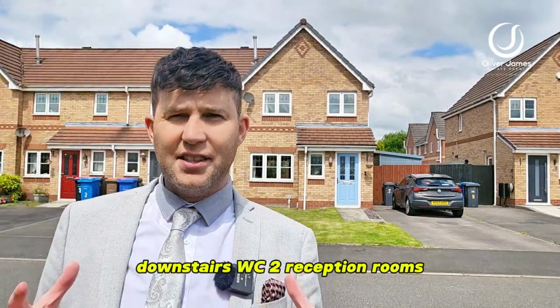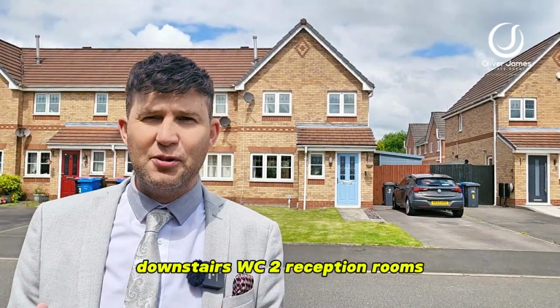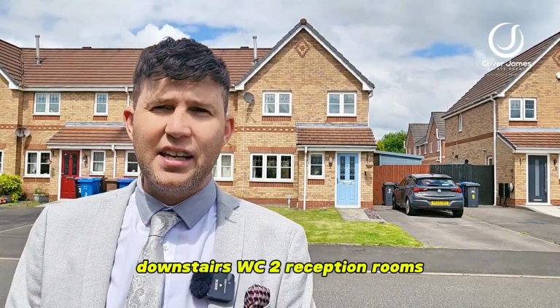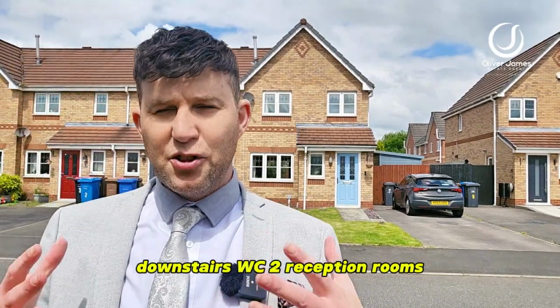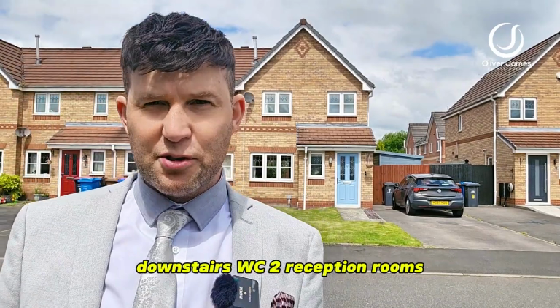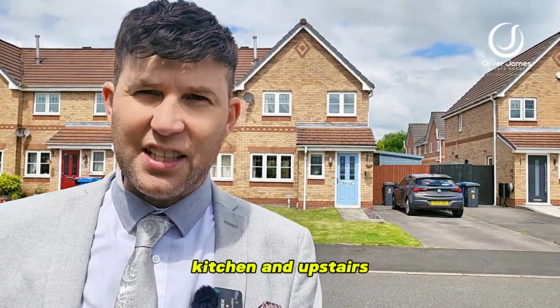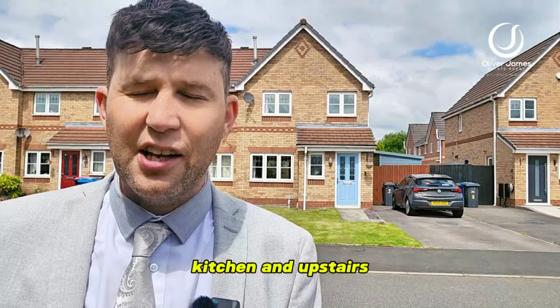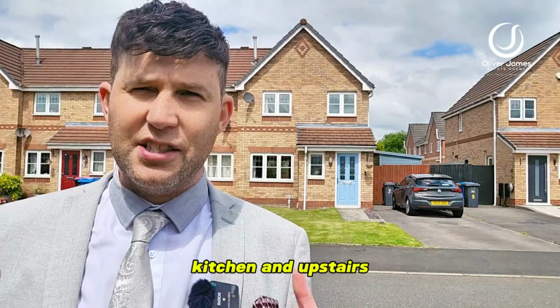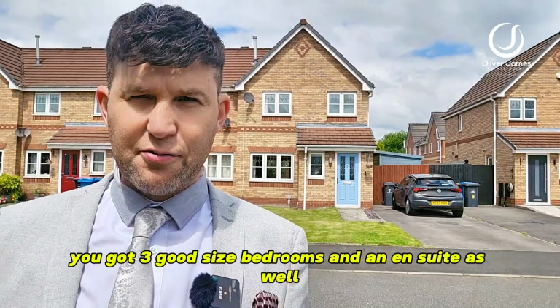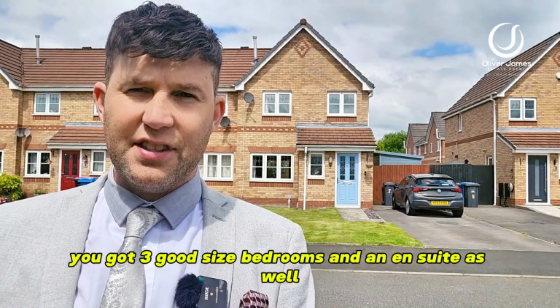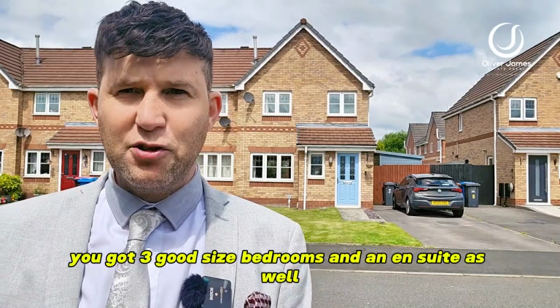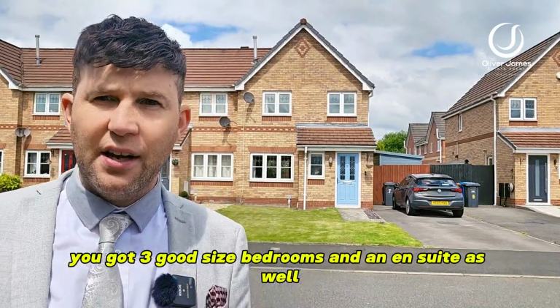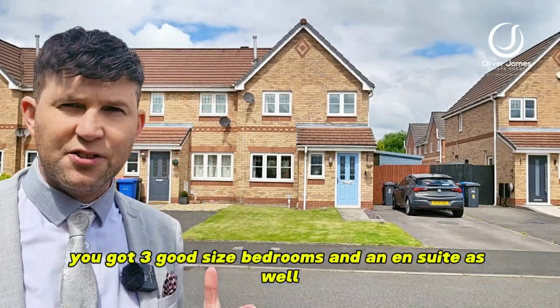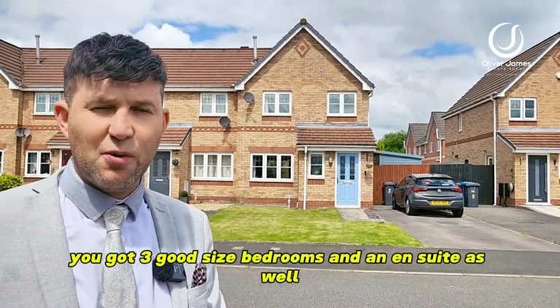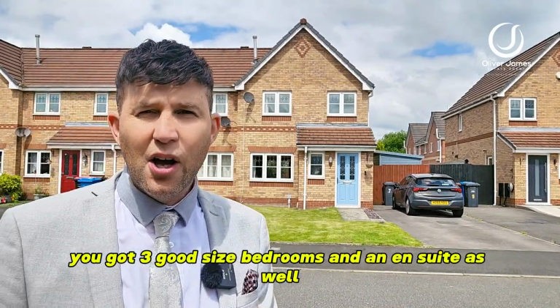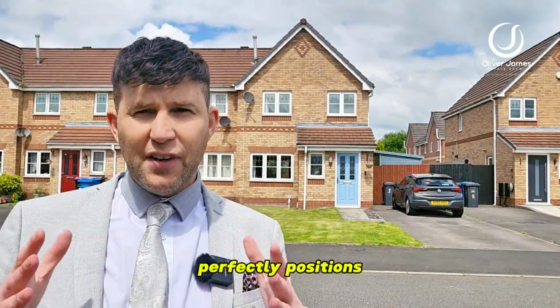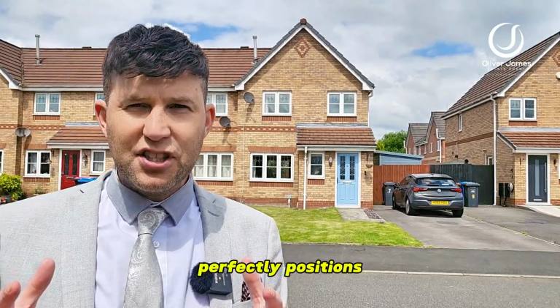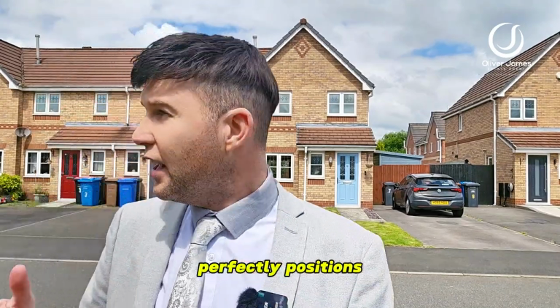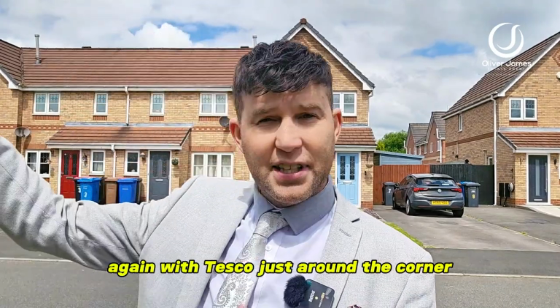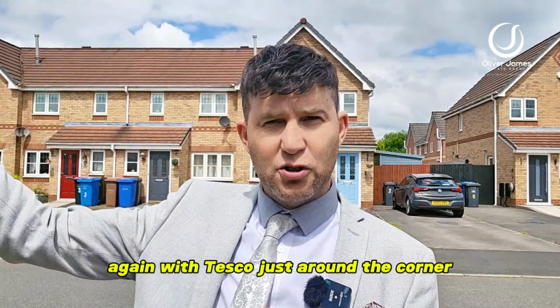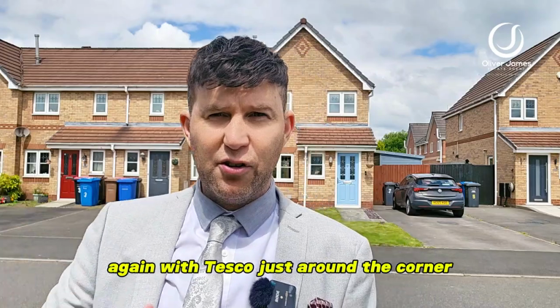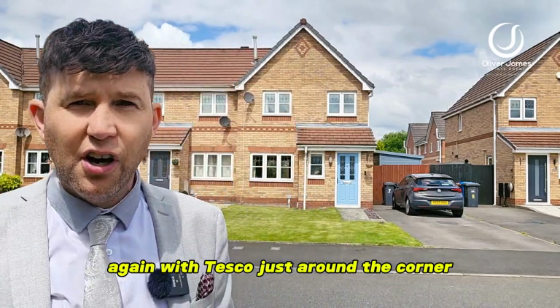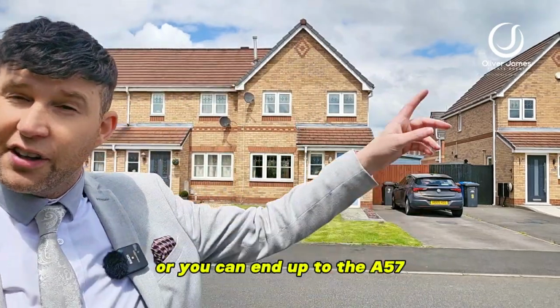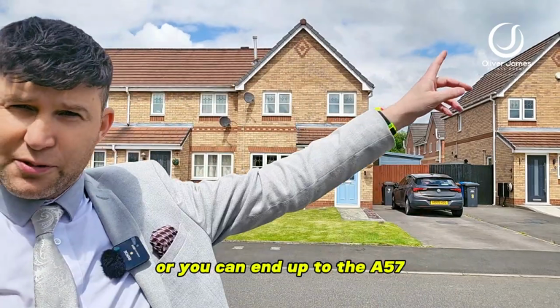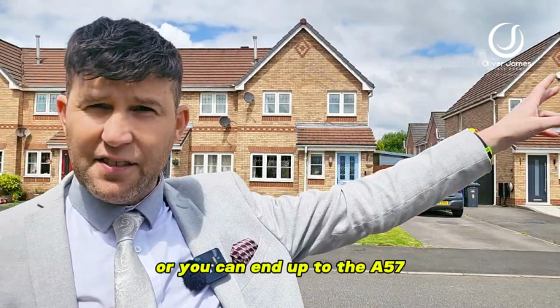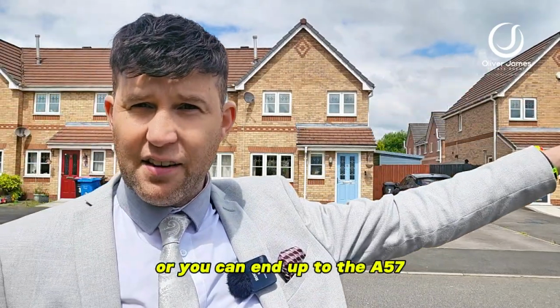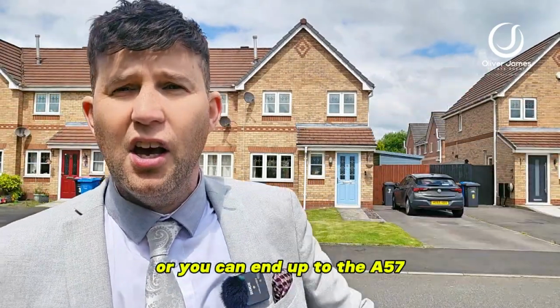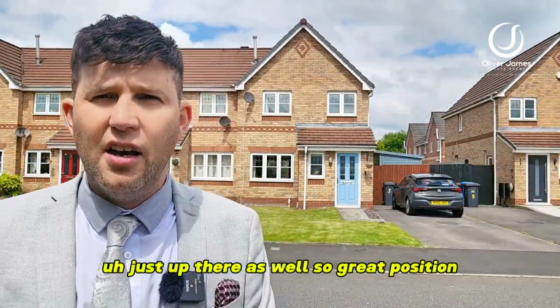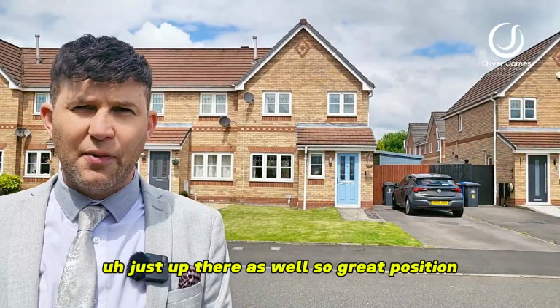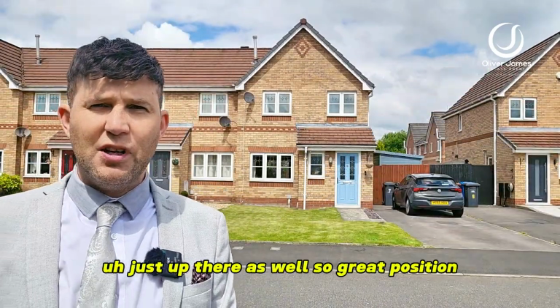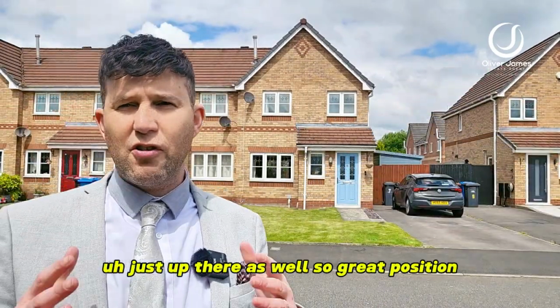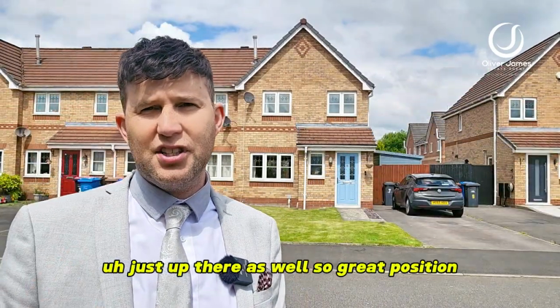Downstairs WC, two reception rooms, kitchen, and upstairs you've got three good-sized bedrooms and an en suite as well. Perfectly positioned with Tesco just around the corner, or you can head up to the 857 just up there — great position.